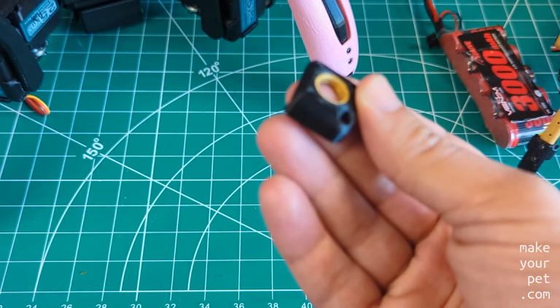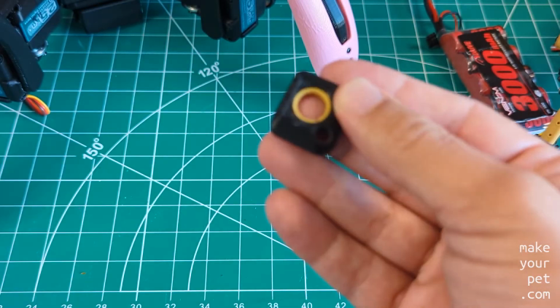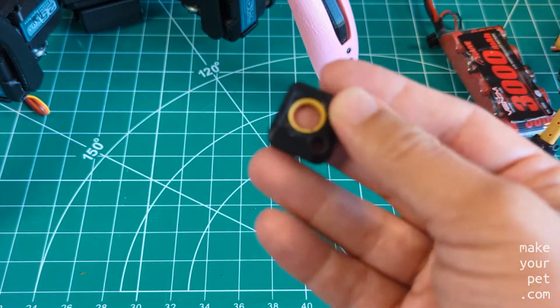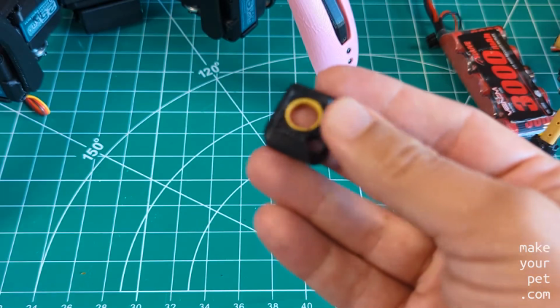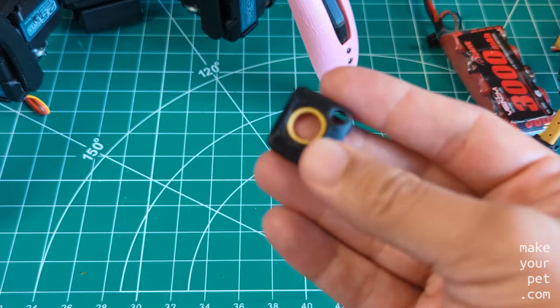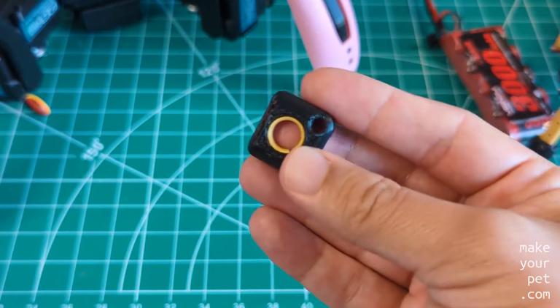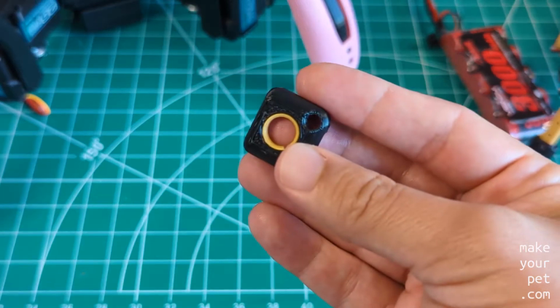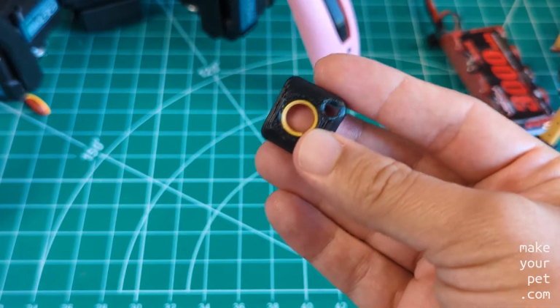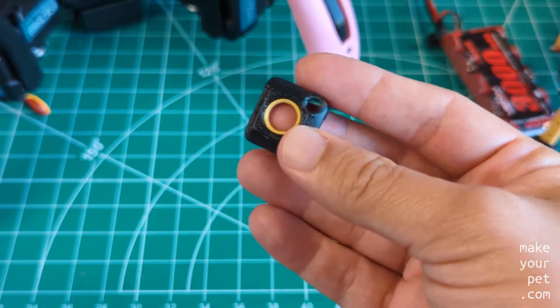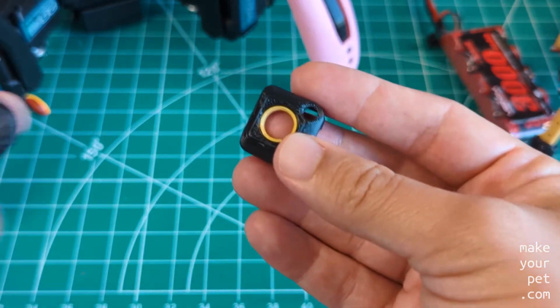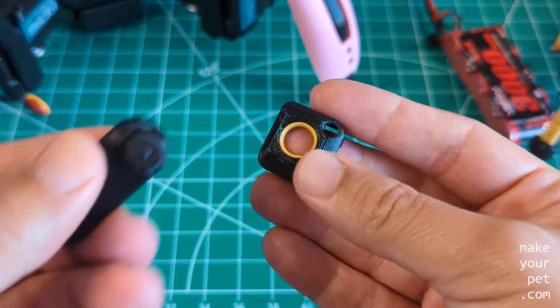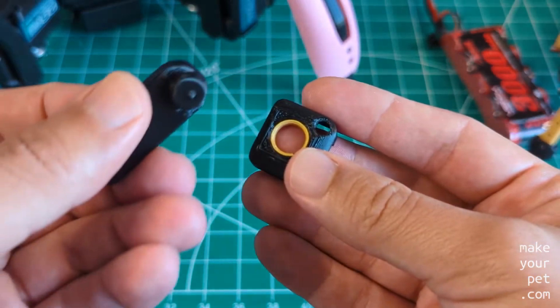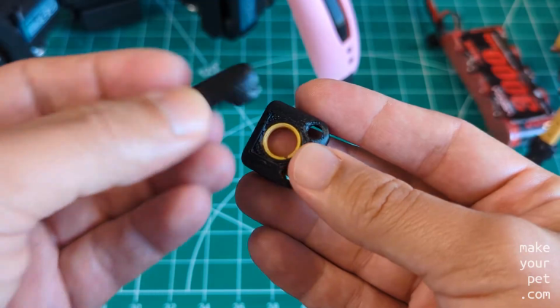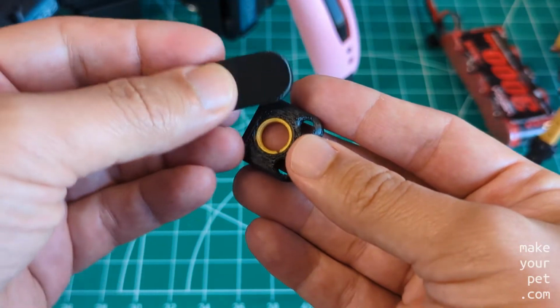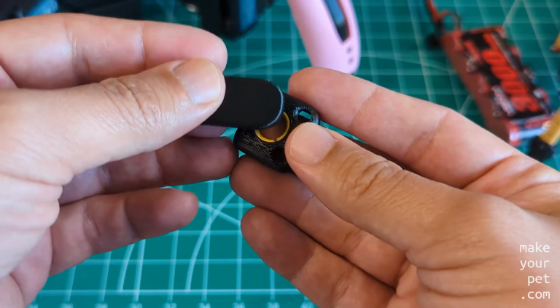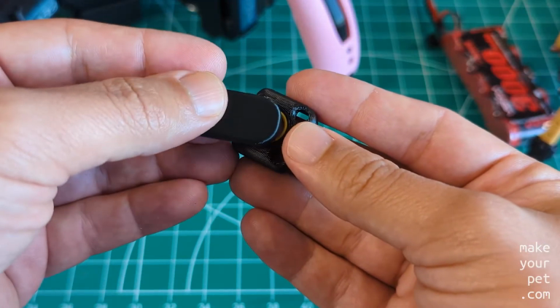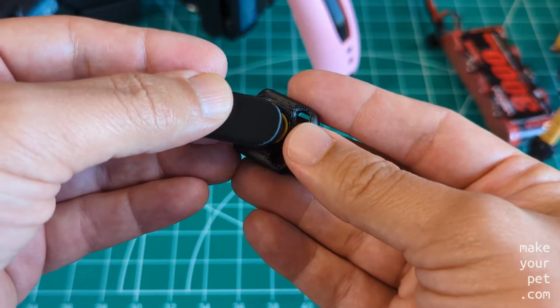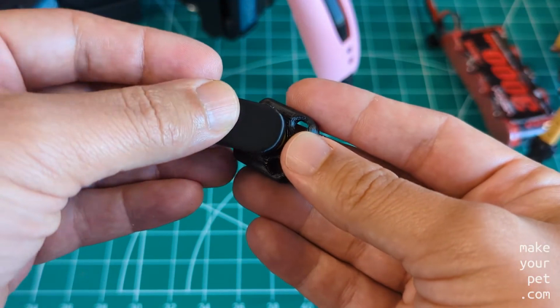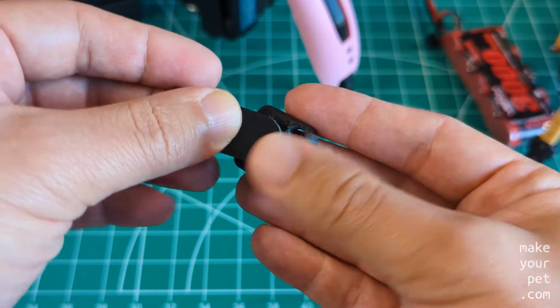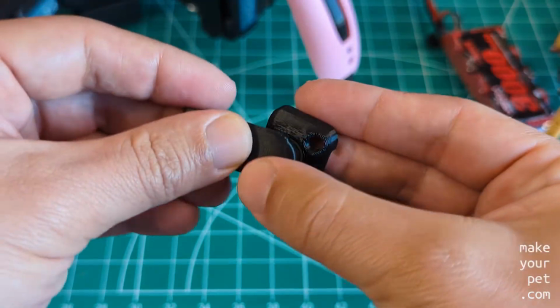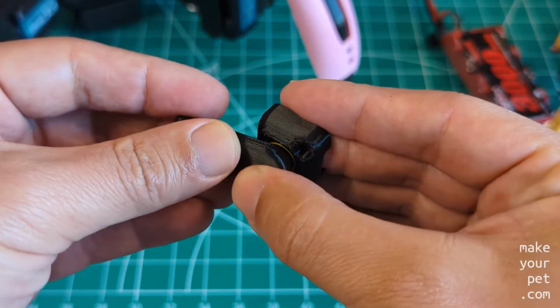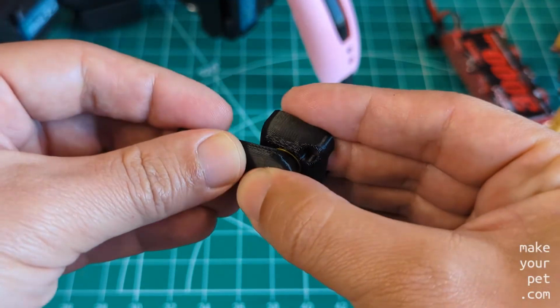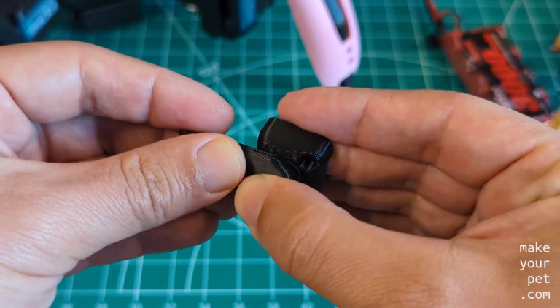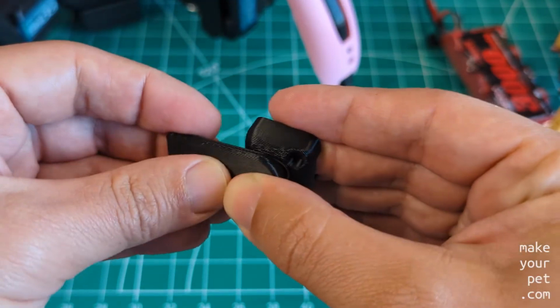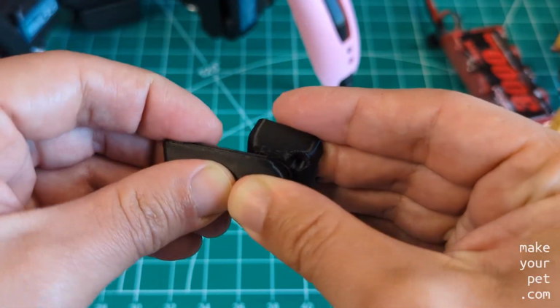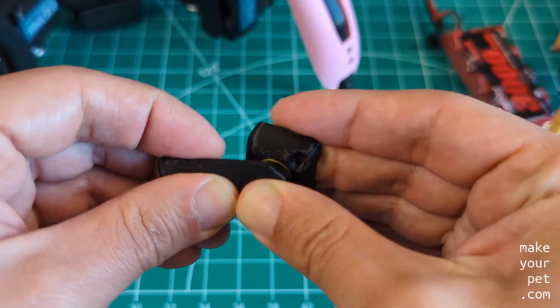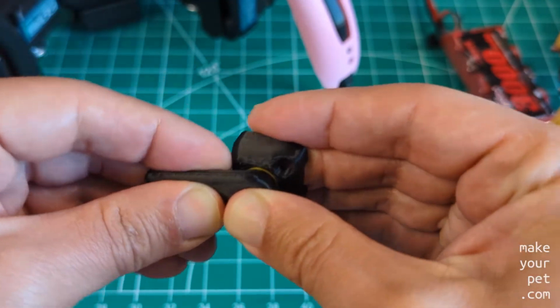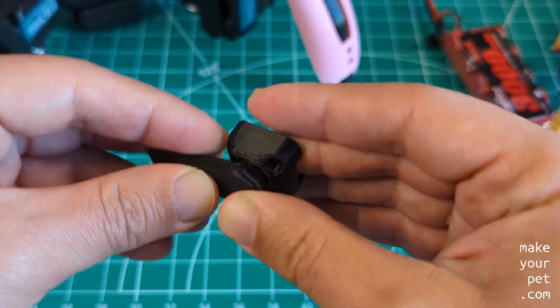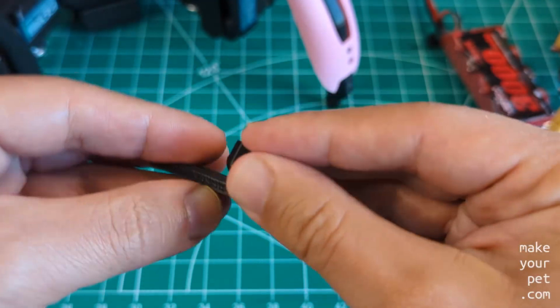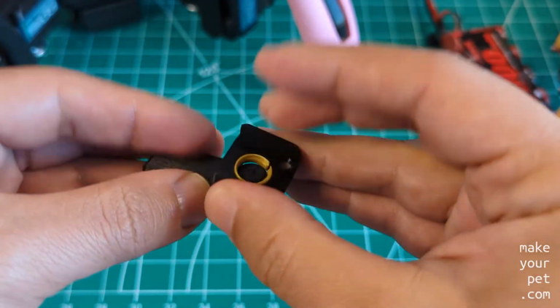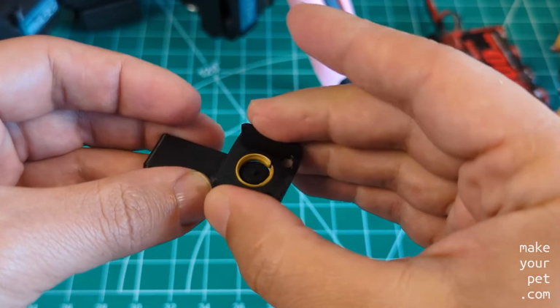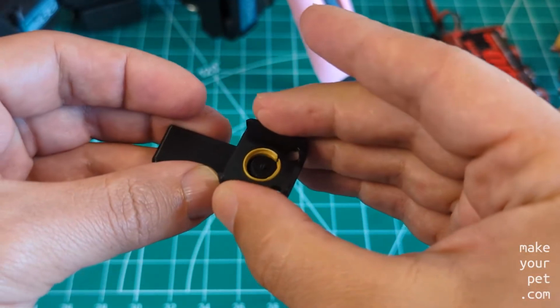Depending on the plastic material and your printer calibration, you may need to do small adjustments to the thickness of the ring to make the perfect fitment.